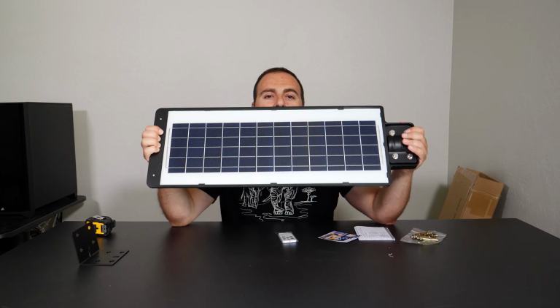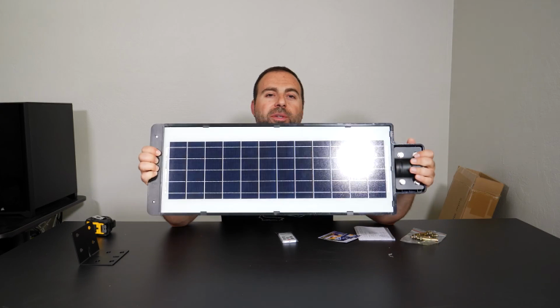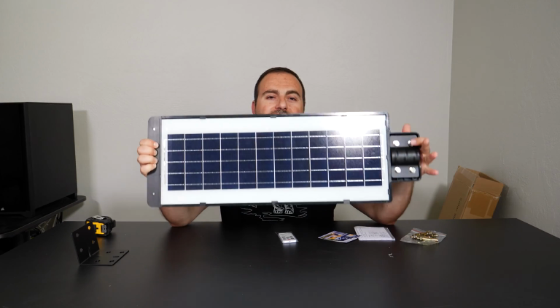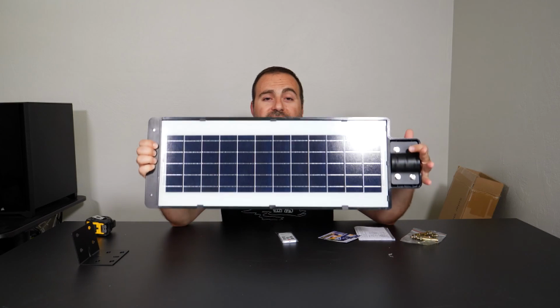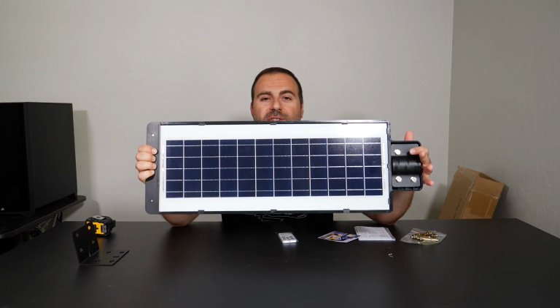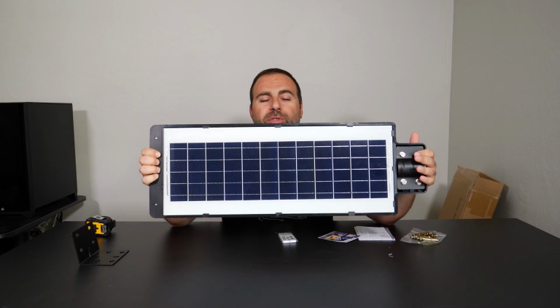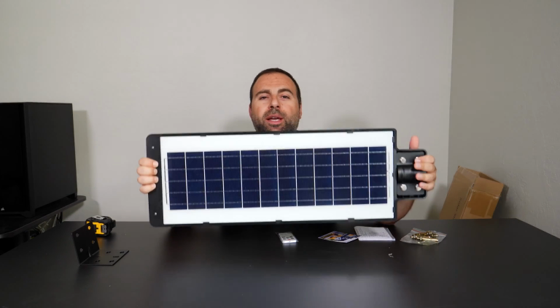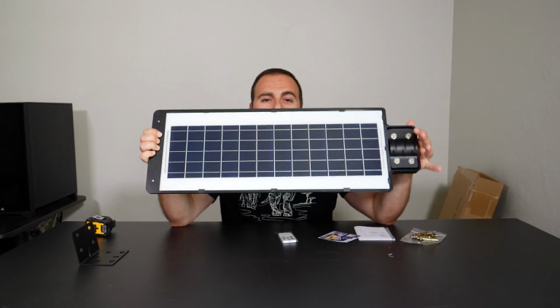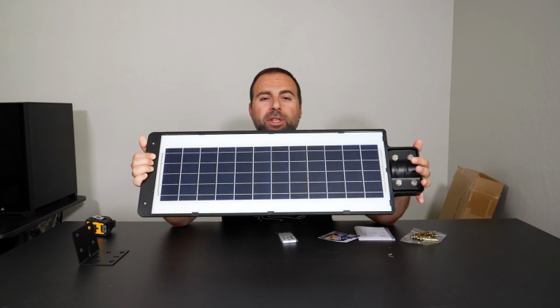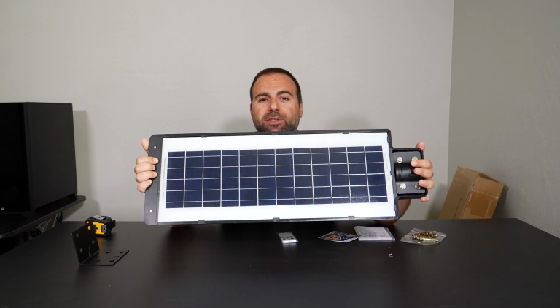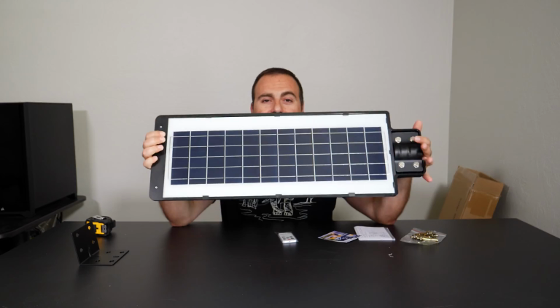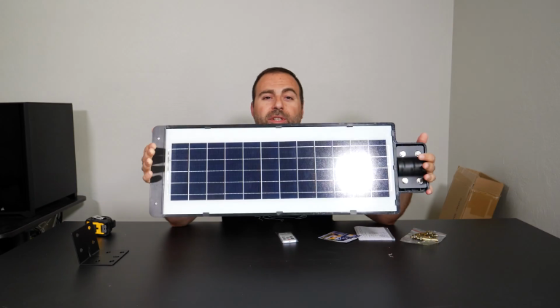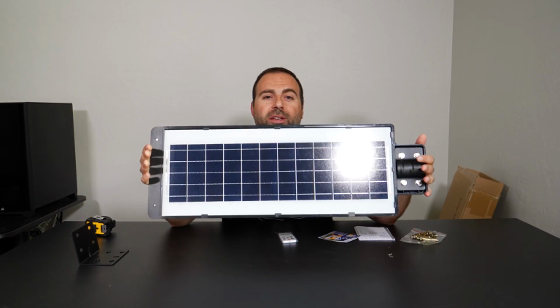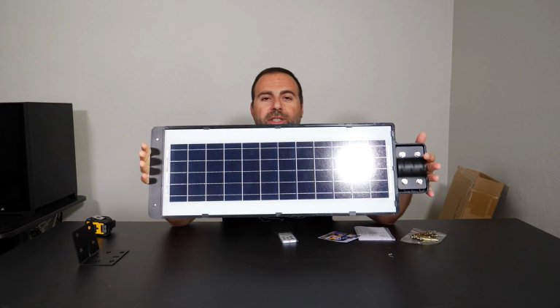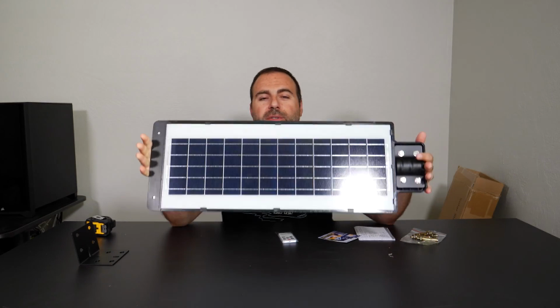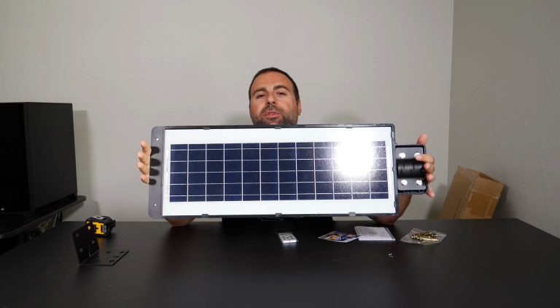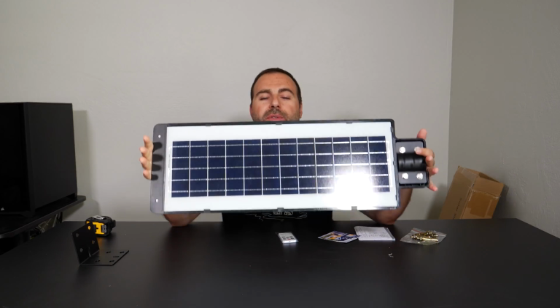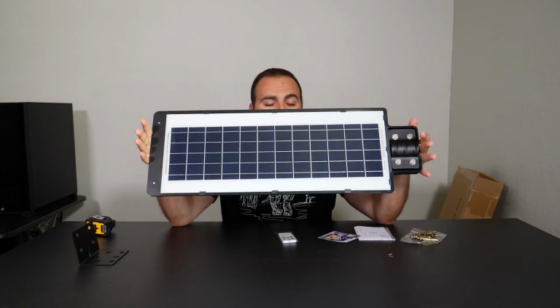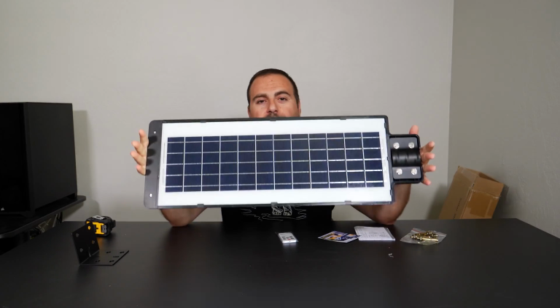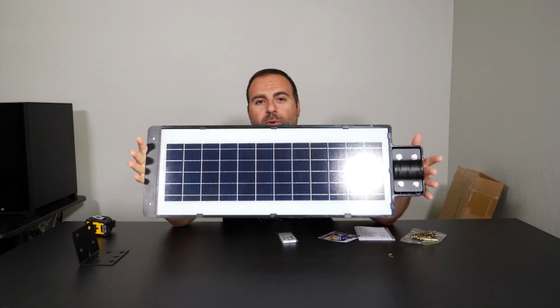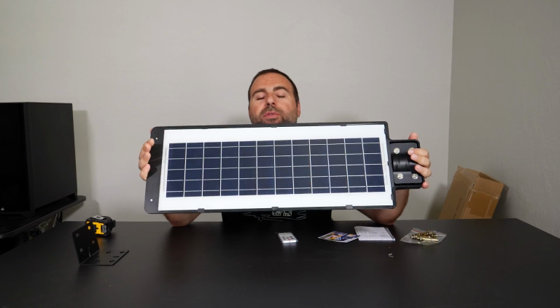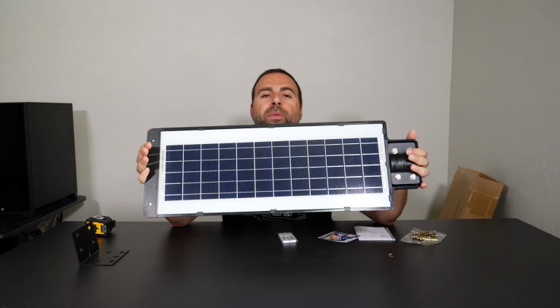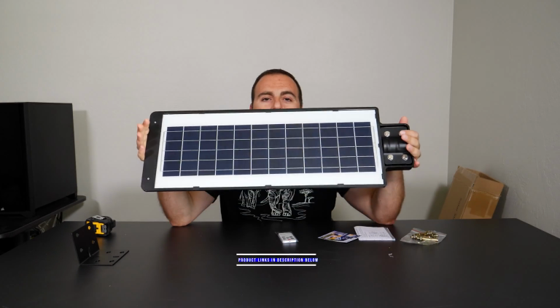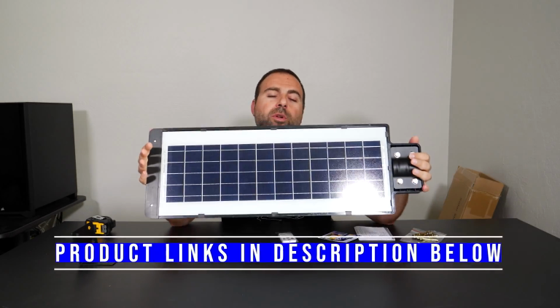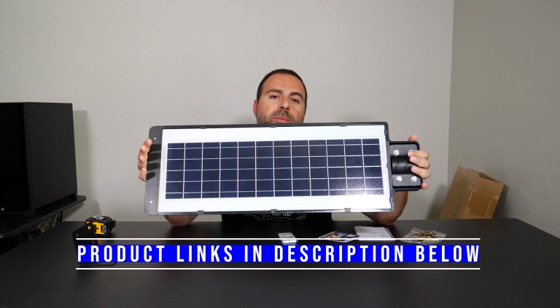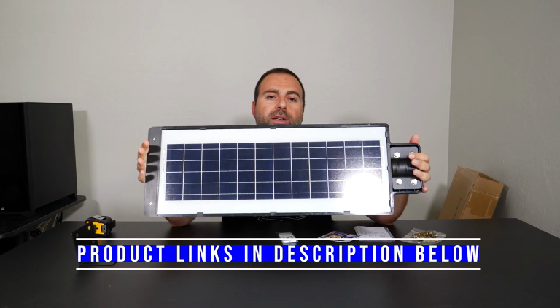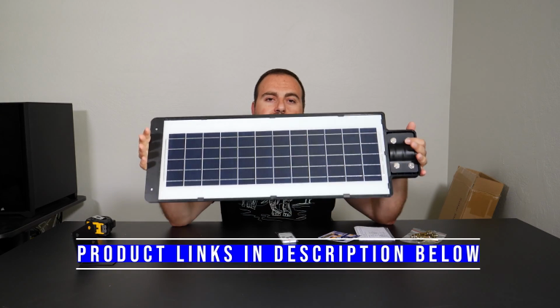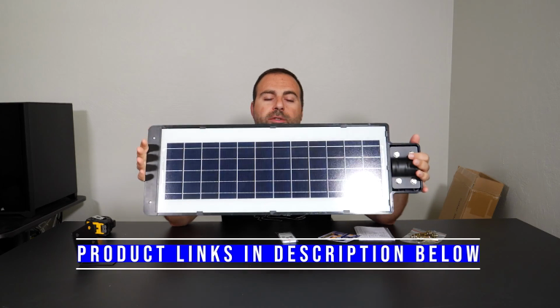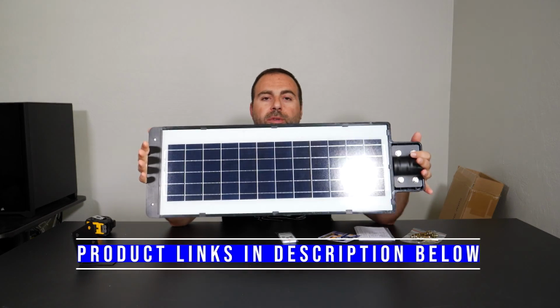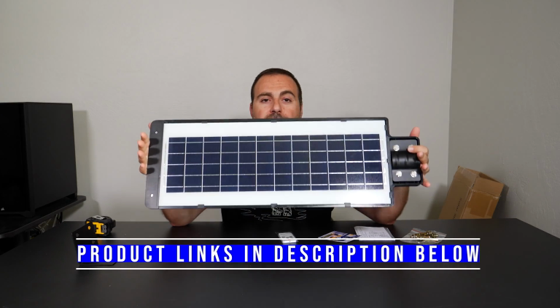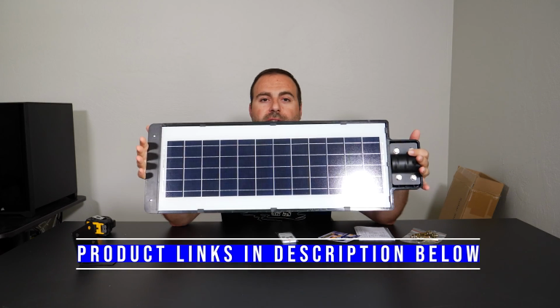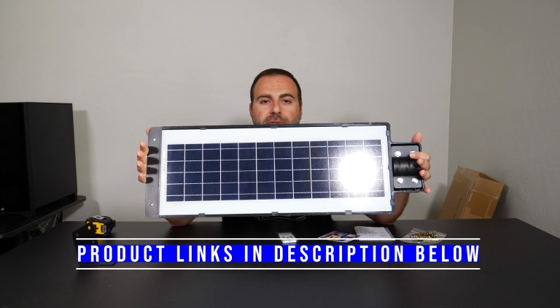Hey, what's up guys? This is the Solar Street Lamp. This company reached out to me and sent me this product for free to do an honest review. They didn't pay me for this review. I will put product links in the description below if you guys are interested.